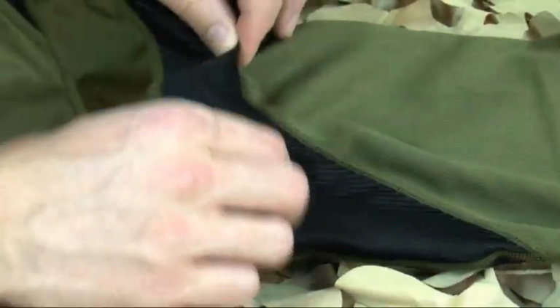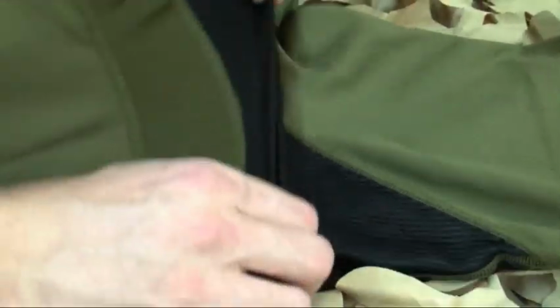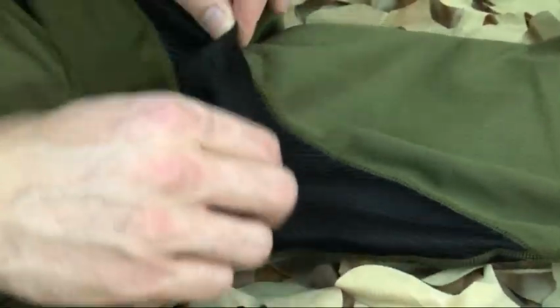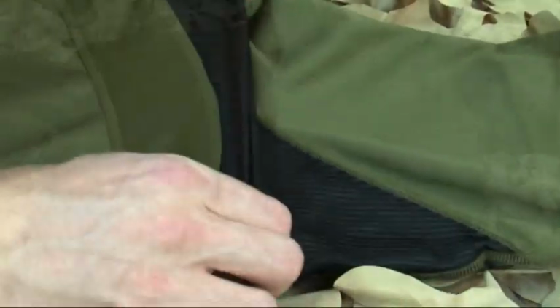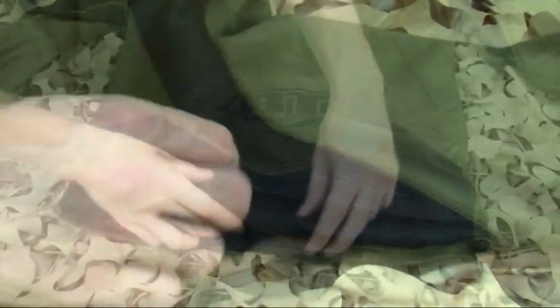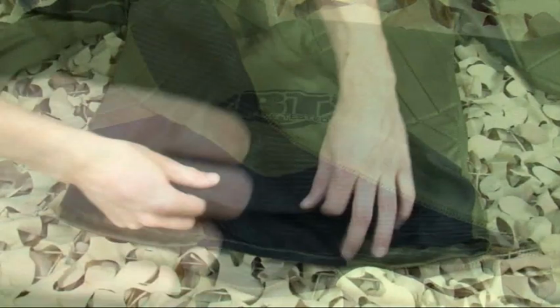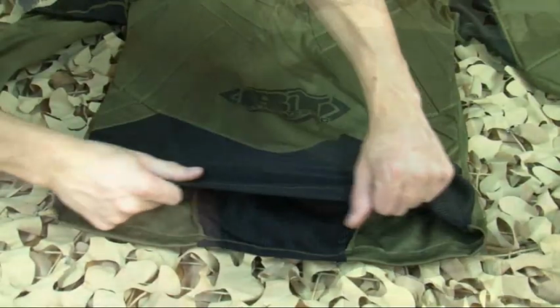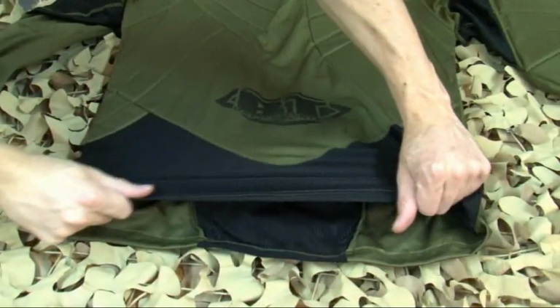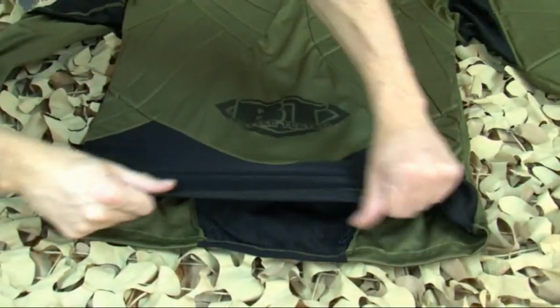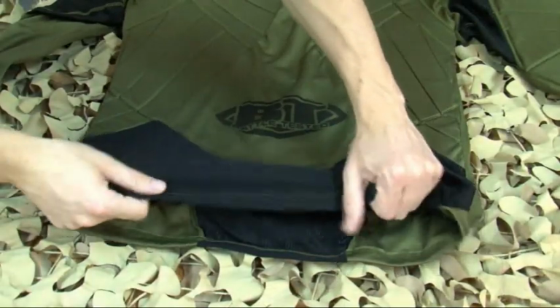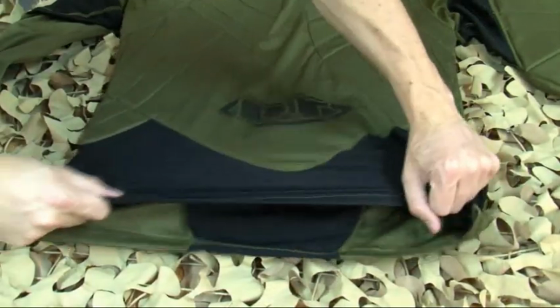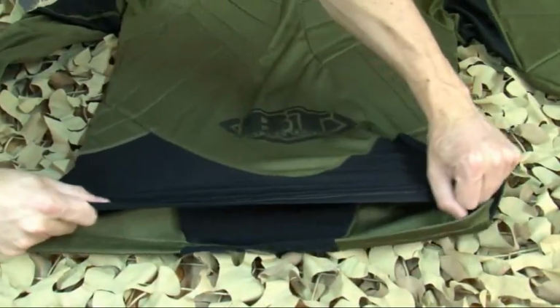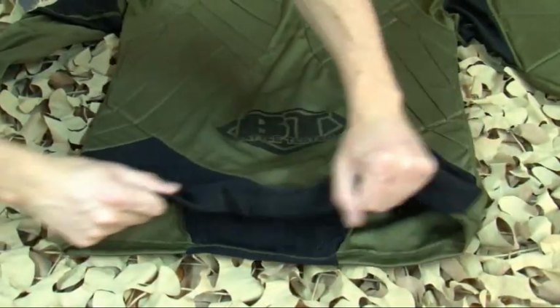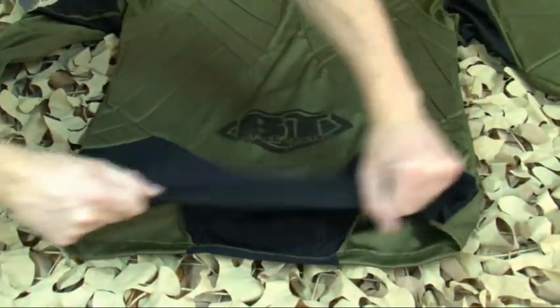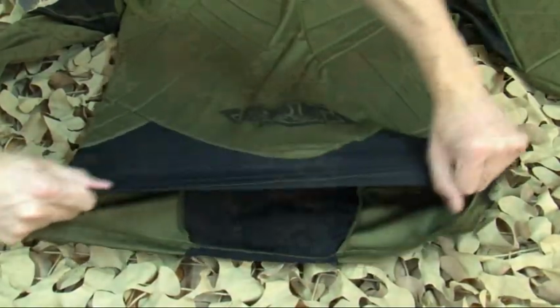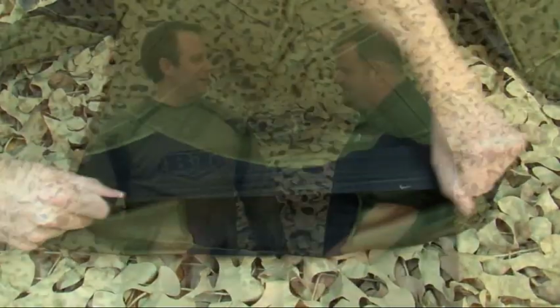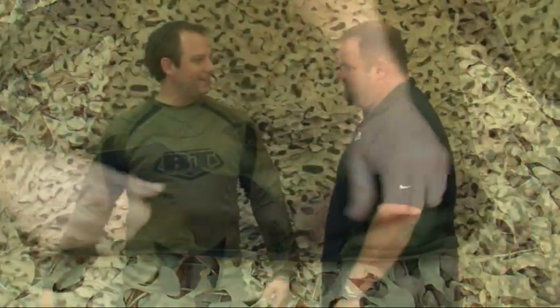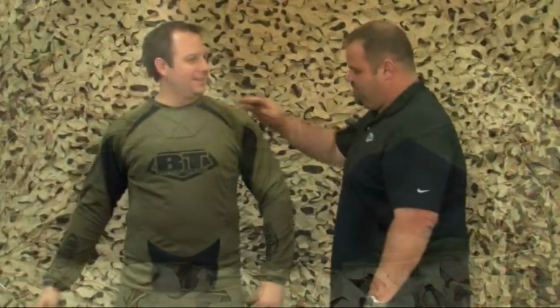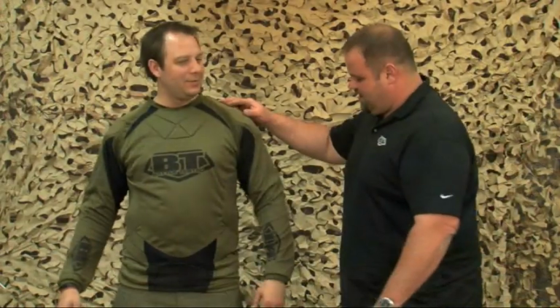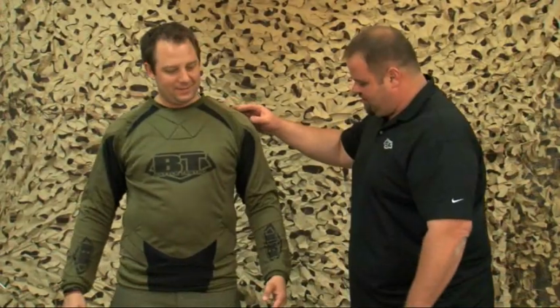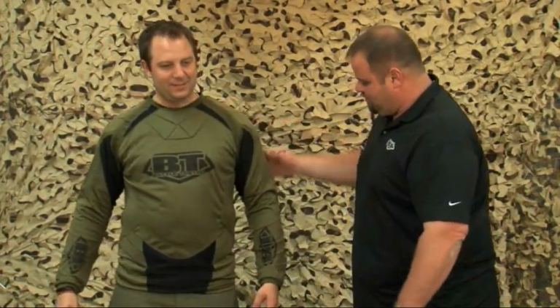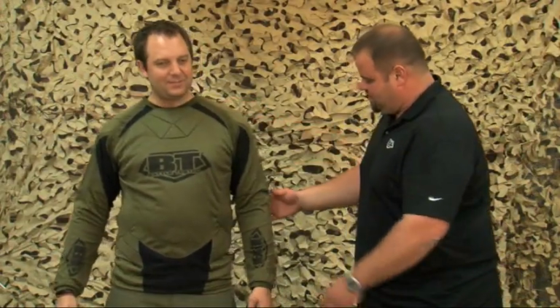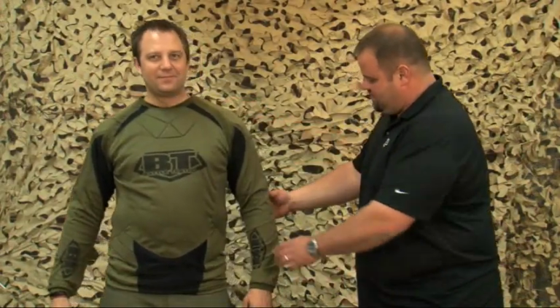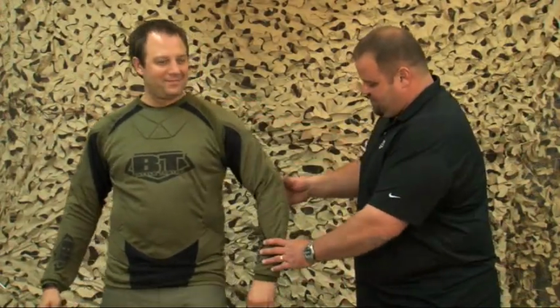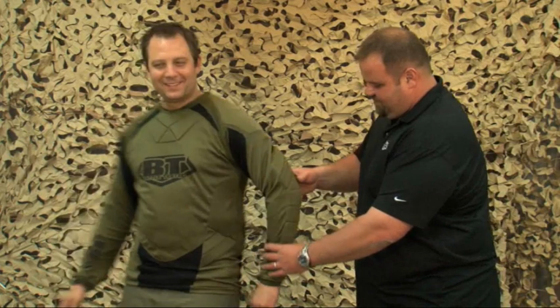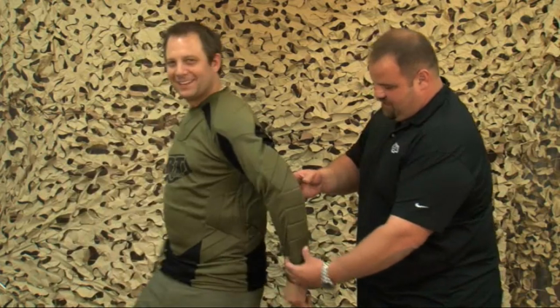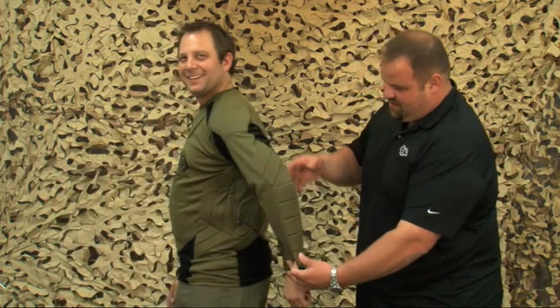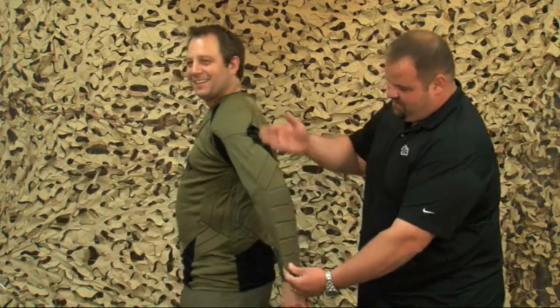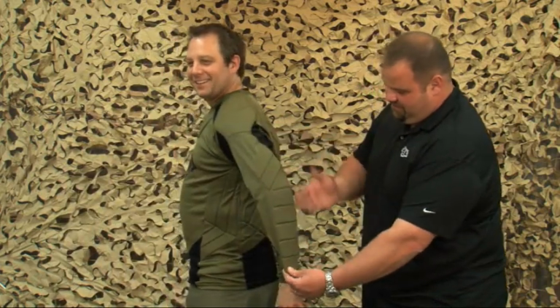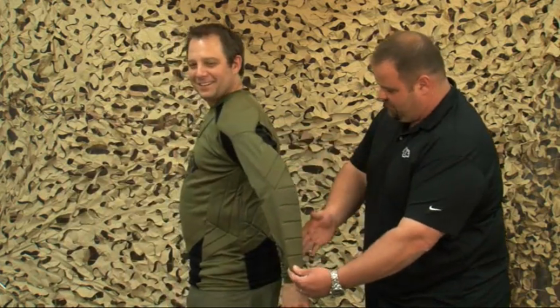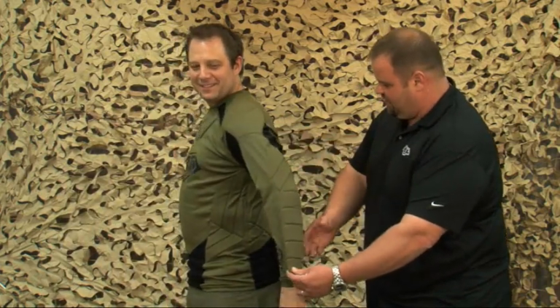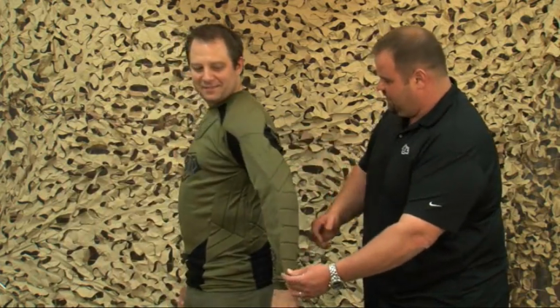This will be the choice for the up front, charging into battle type players everywhere. The BT chest rig or magazine pack will complement this paintball shirt nicely.